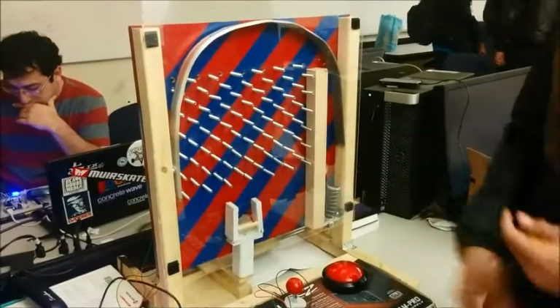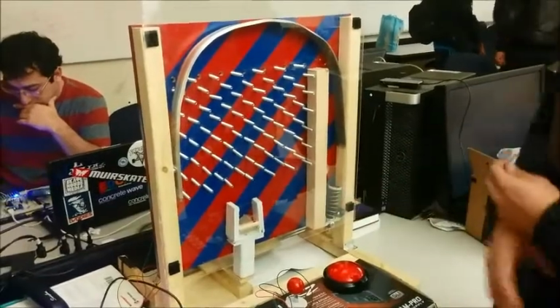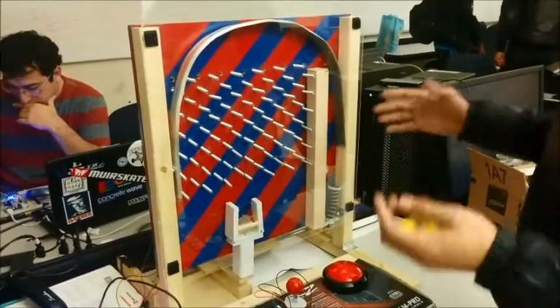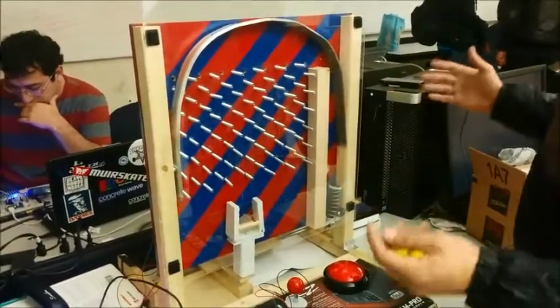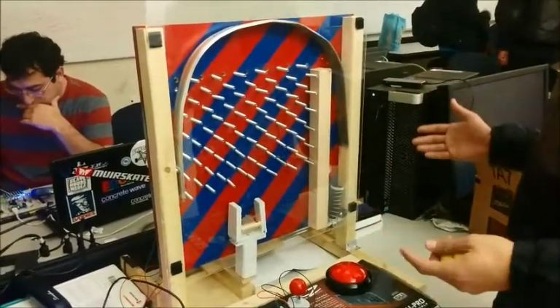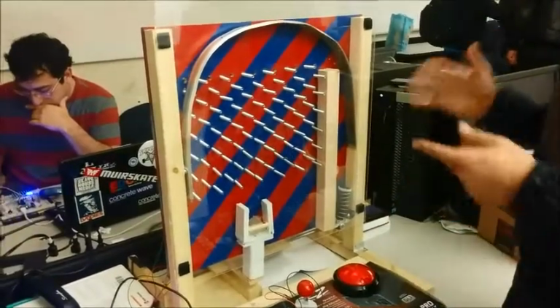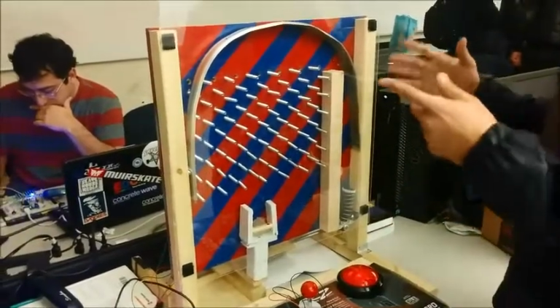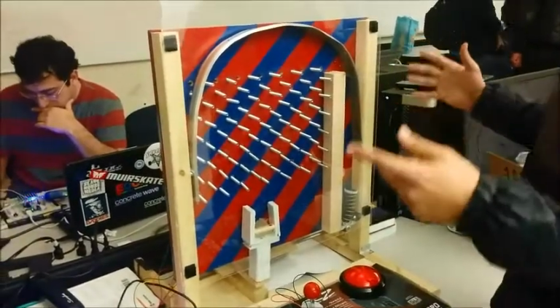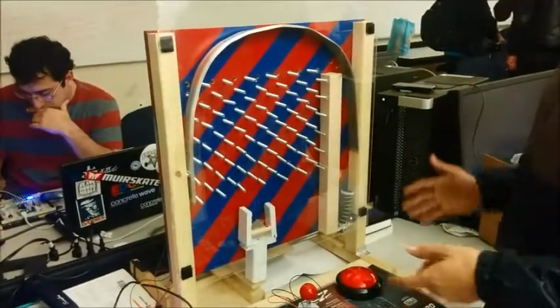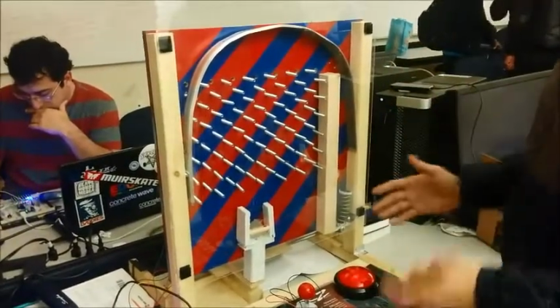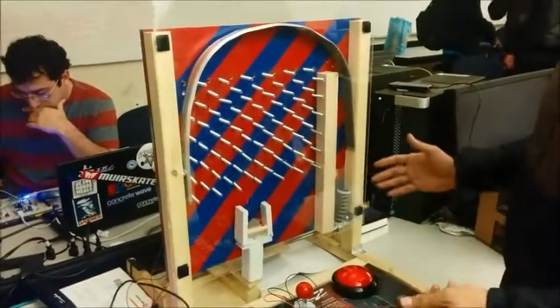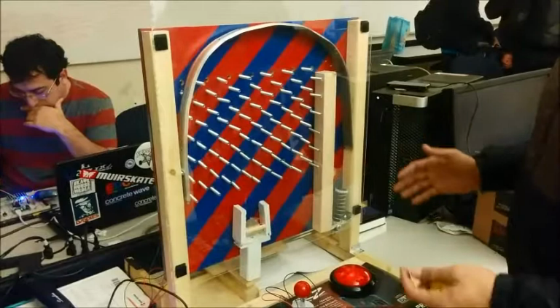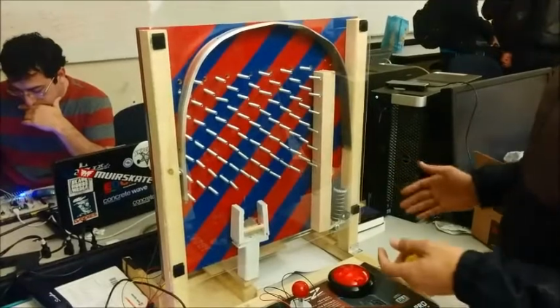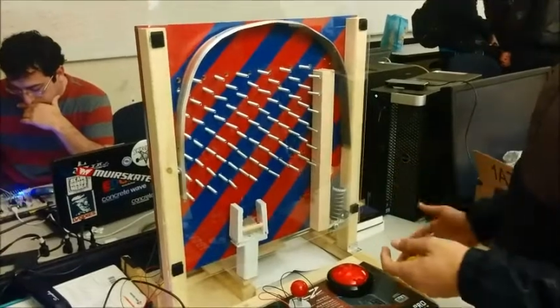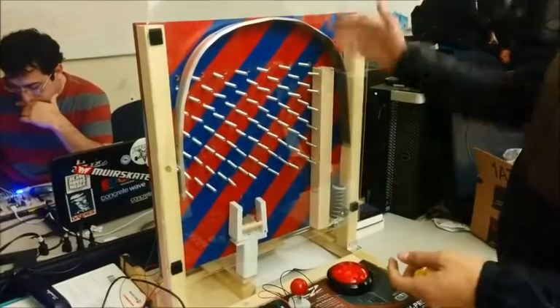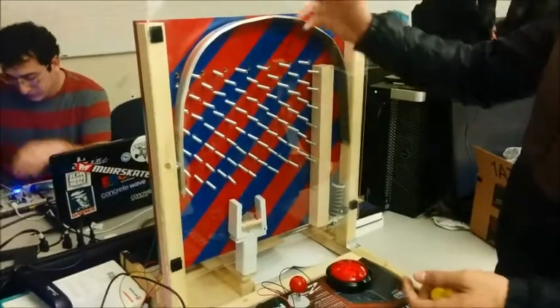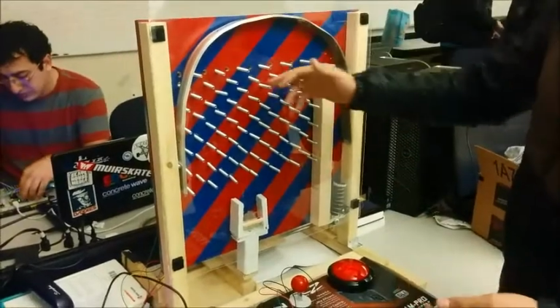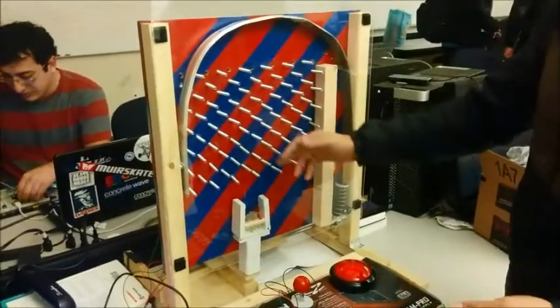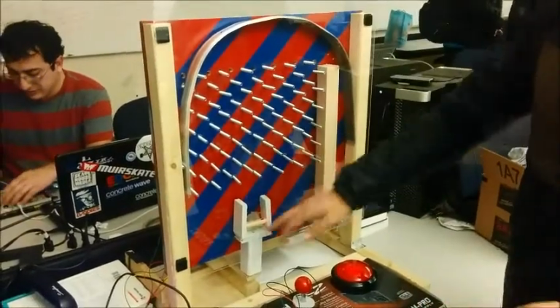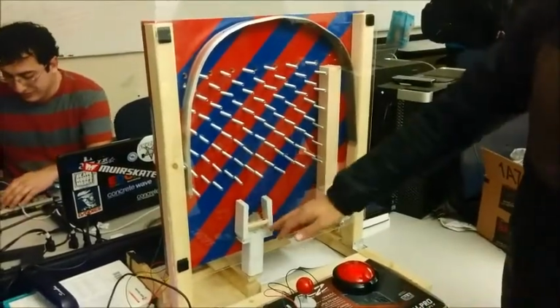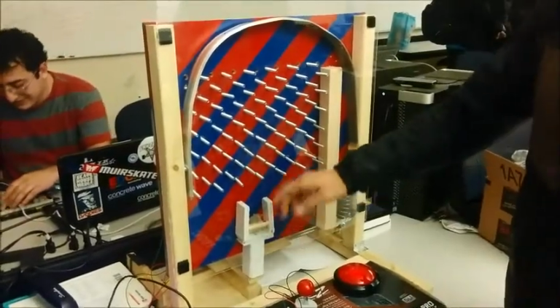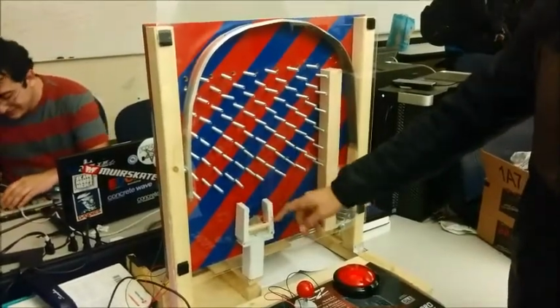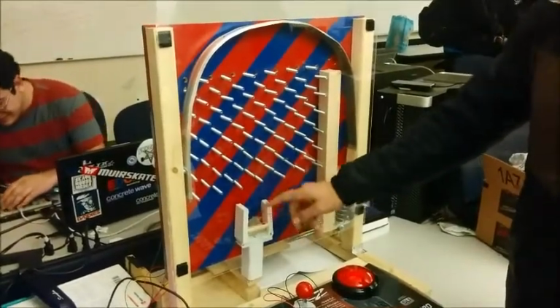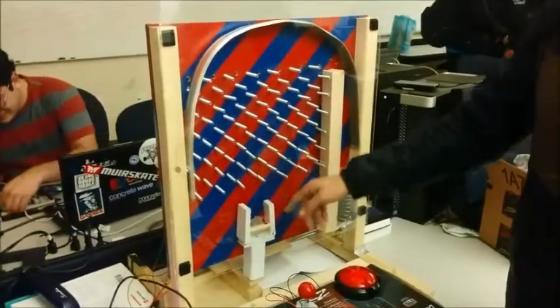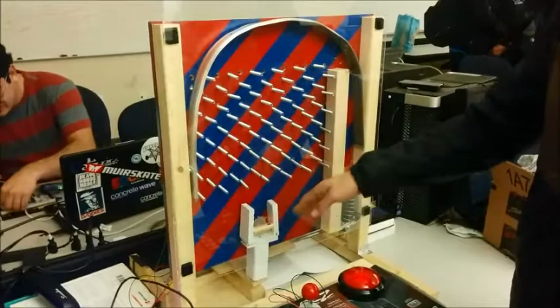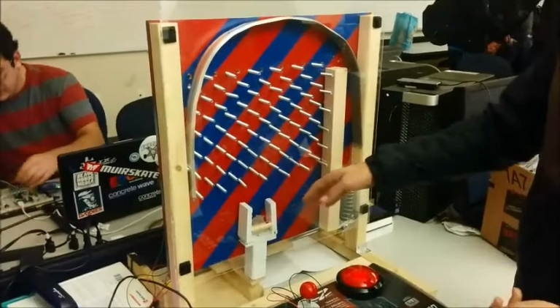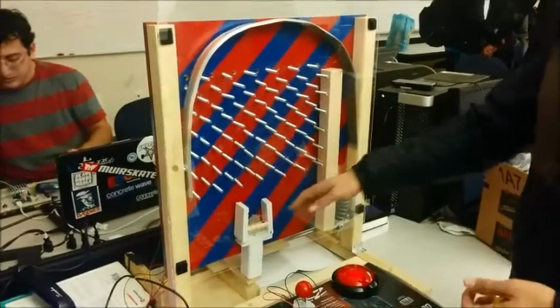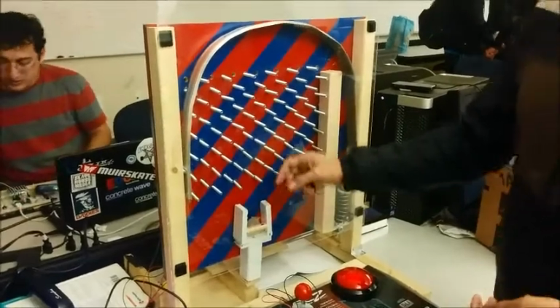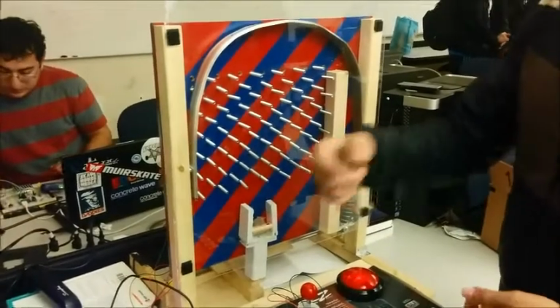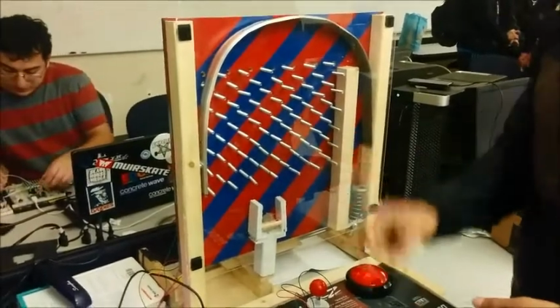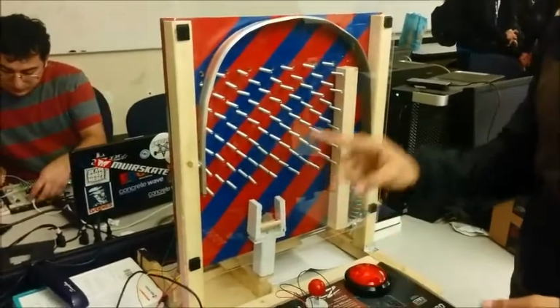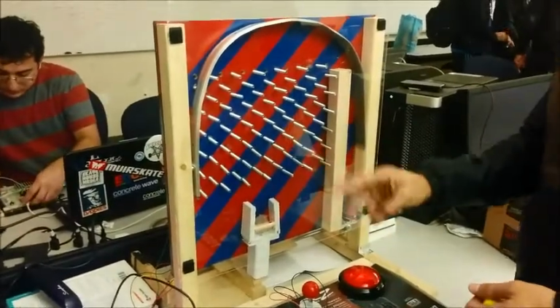It's a twist on the classic arcade game. As you can see, it's a fully functional game that we have built and programmed. What happens is the ball will shoot up, come down randomly, and you need to catch it within the cup. It'll go down within a pegasi pipe and it'll score. And you get two within 30 seconds.